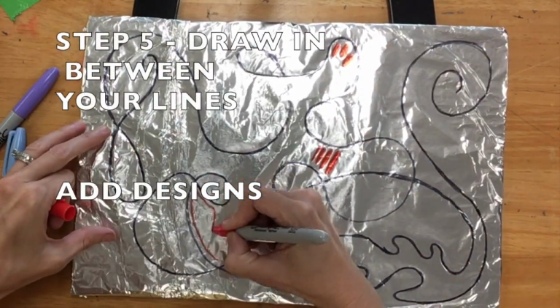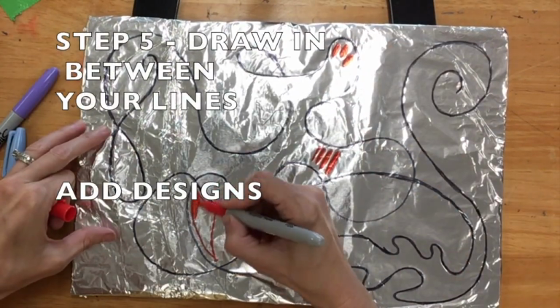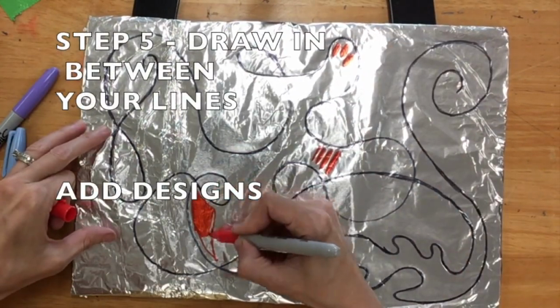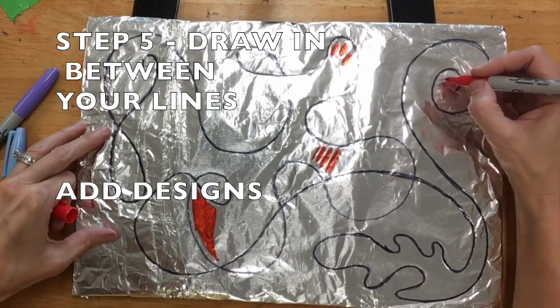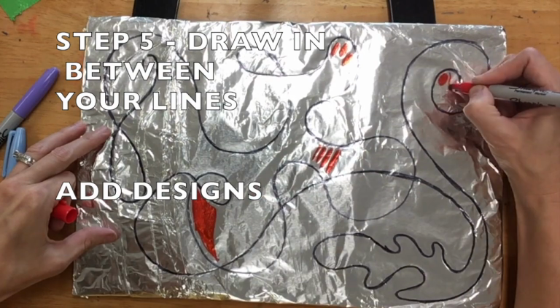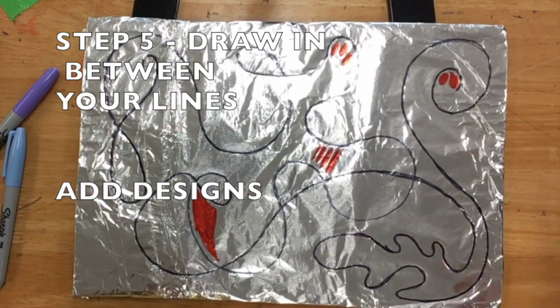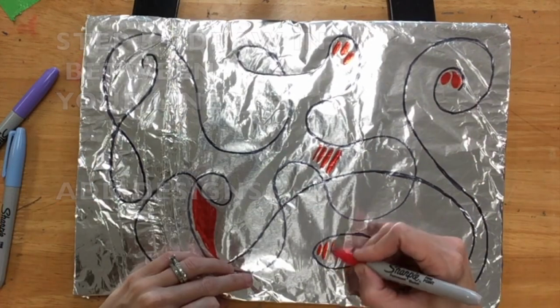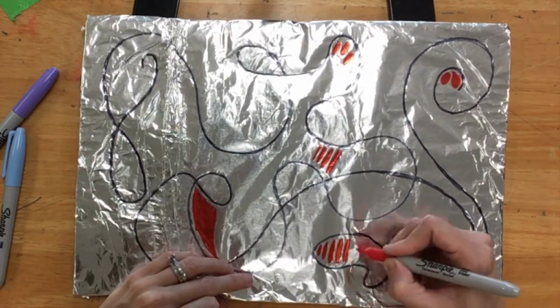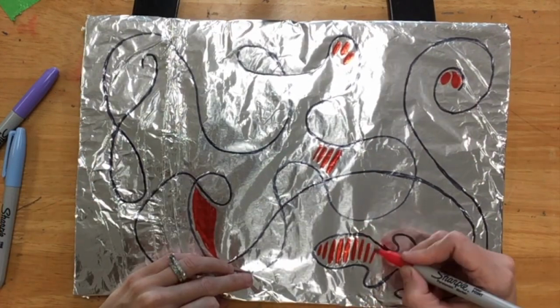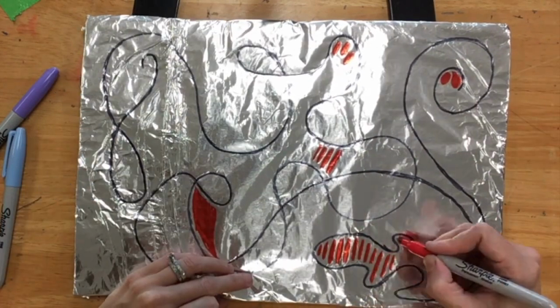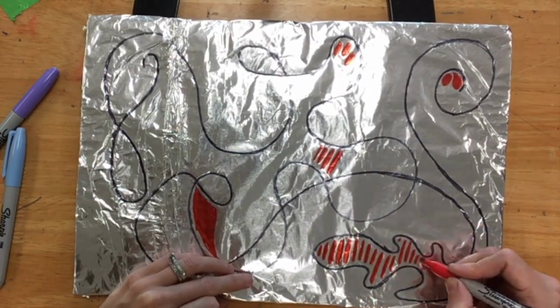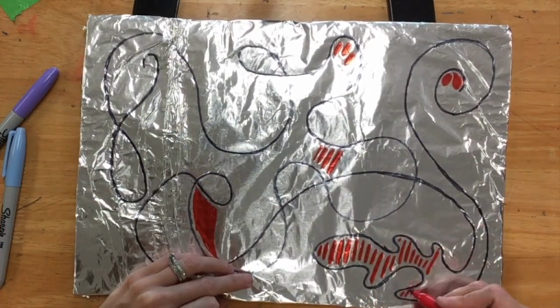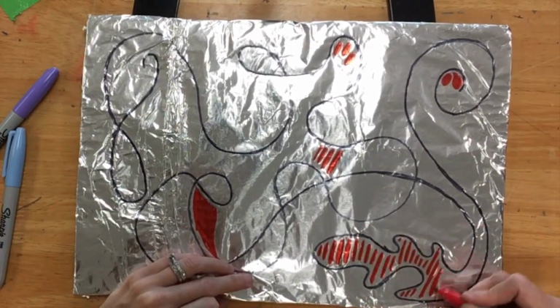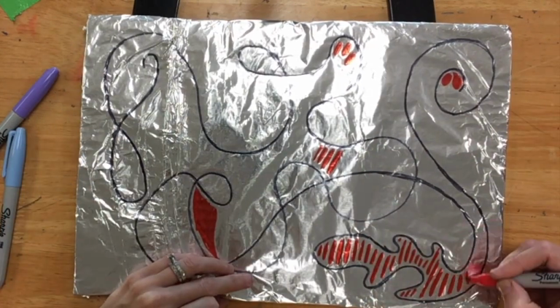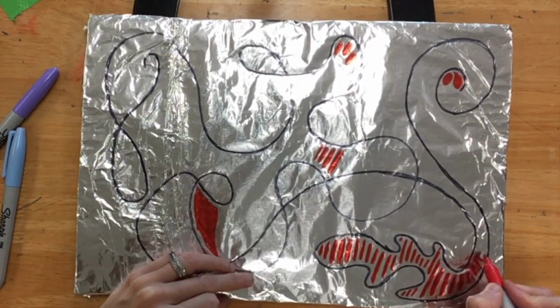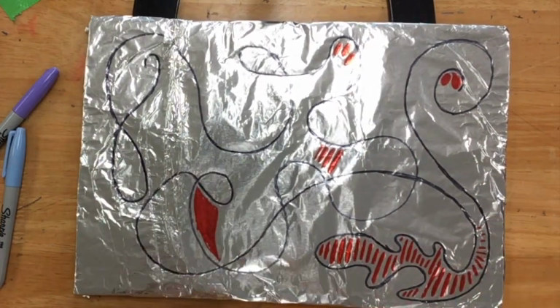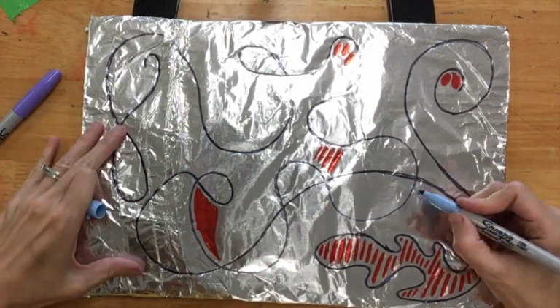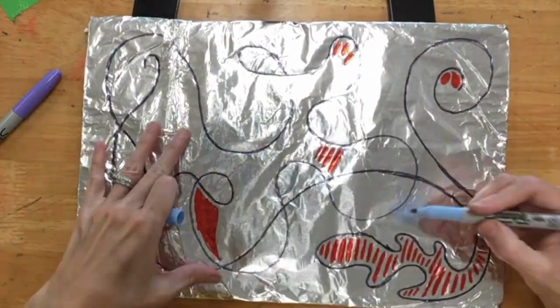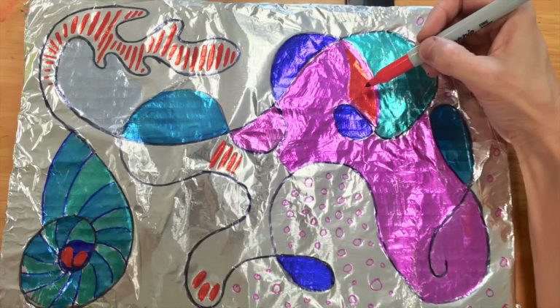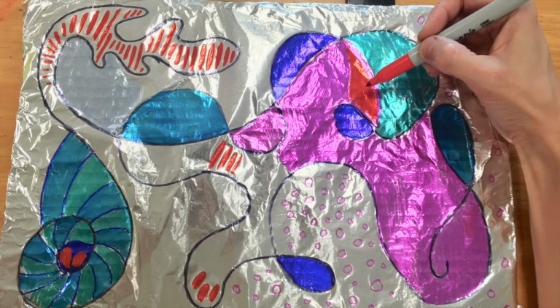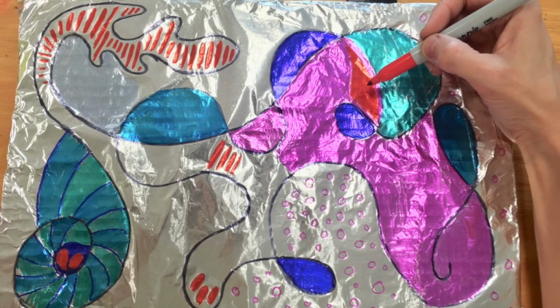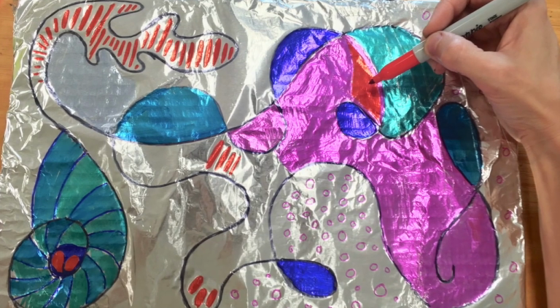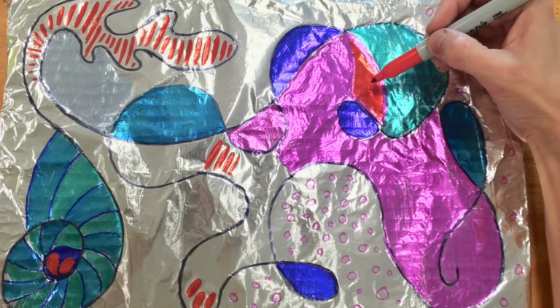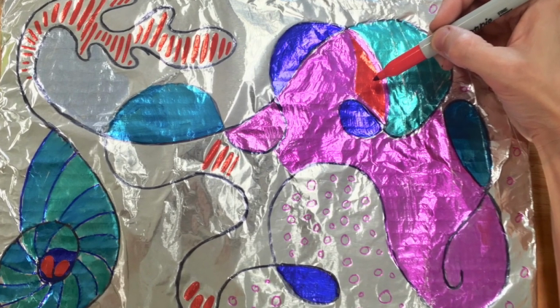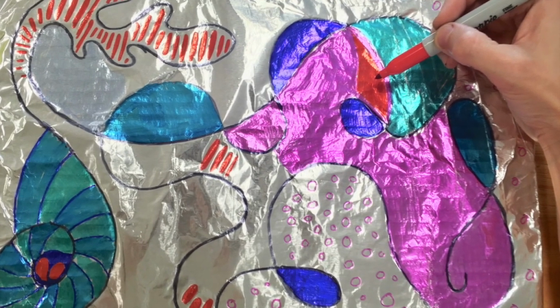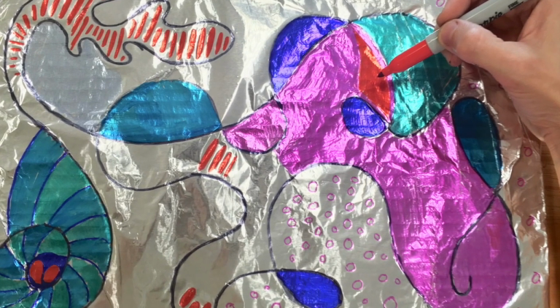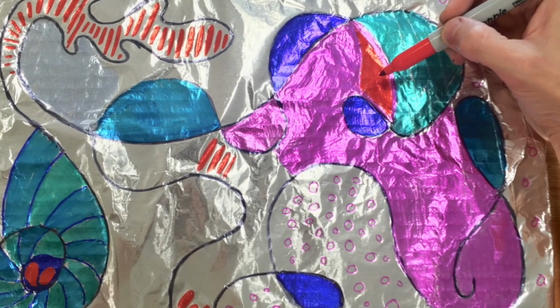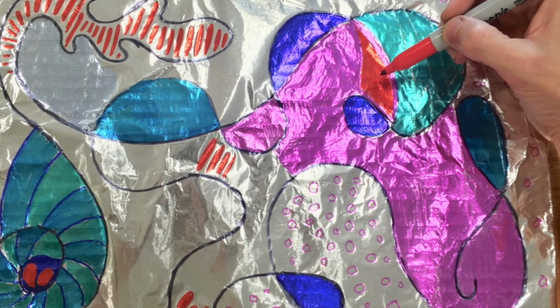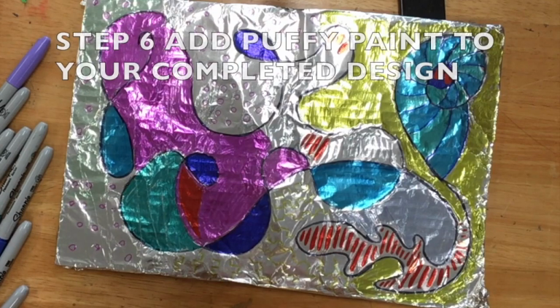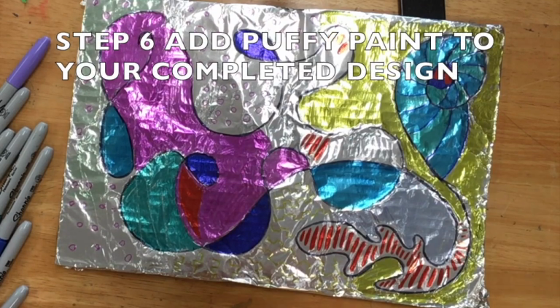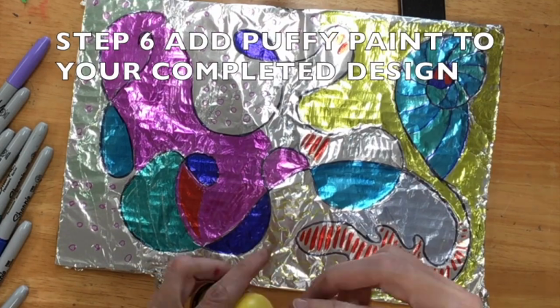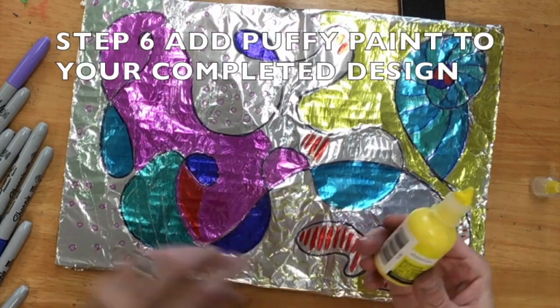Step five, draw in between your lines. Feel free to add any designs you like and use your imagination. Your line that wiggles can be used to create anything you'd like. You're going to keep coloring your design in until you're satisfied with how it looks.